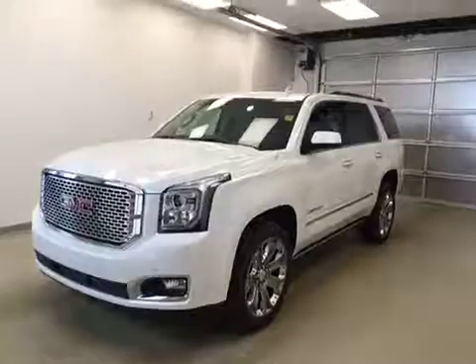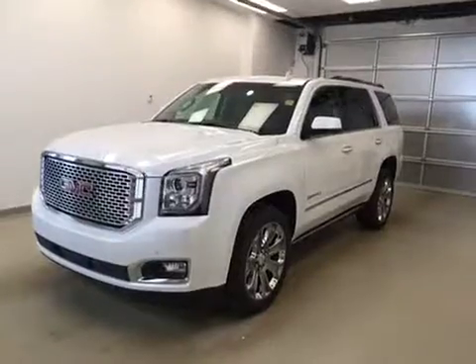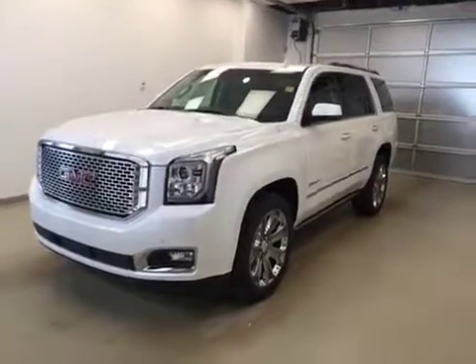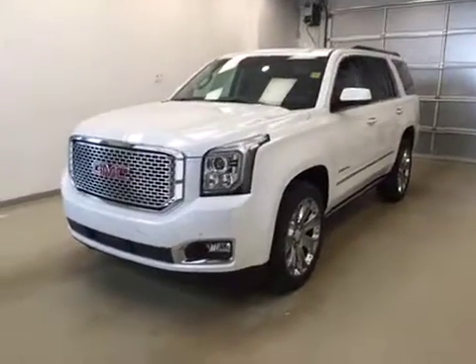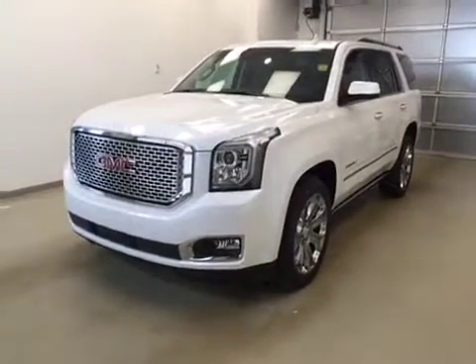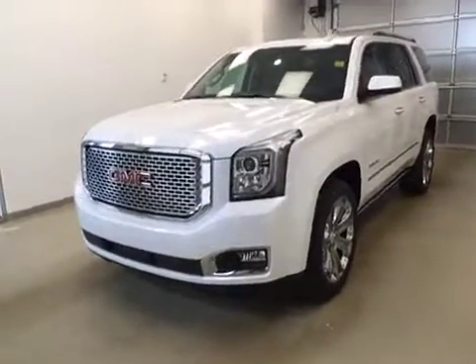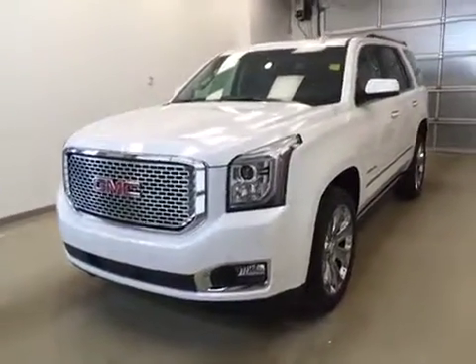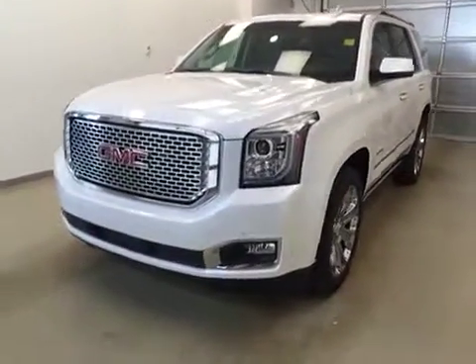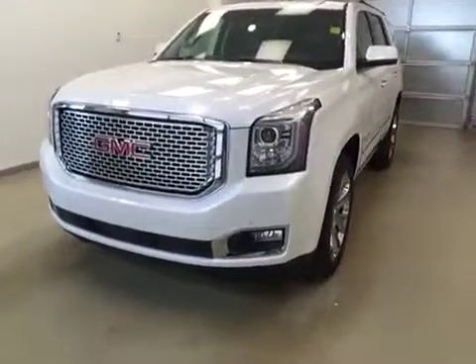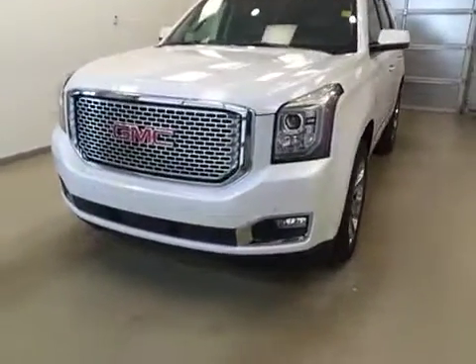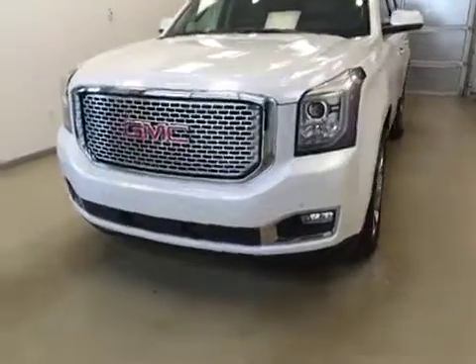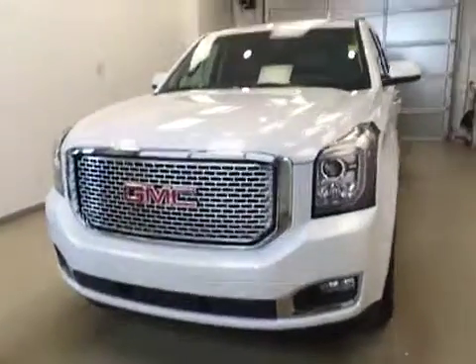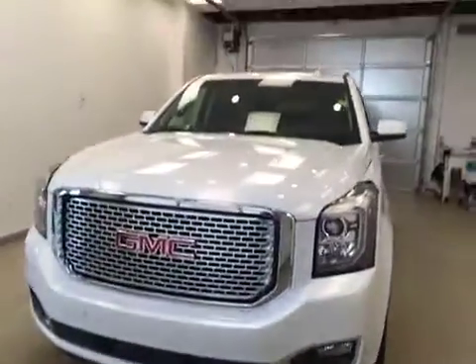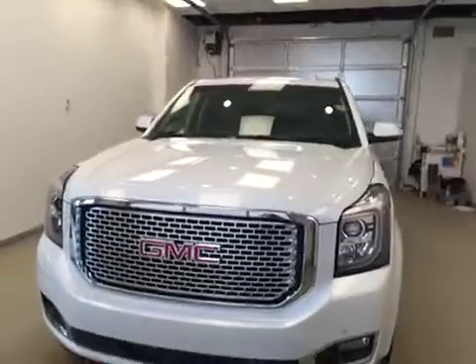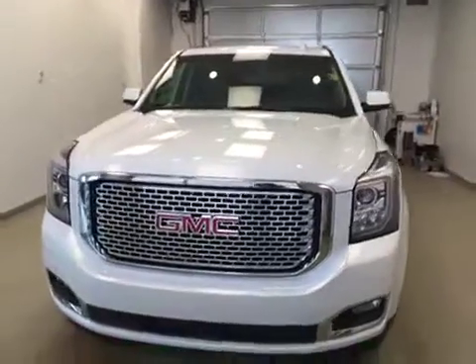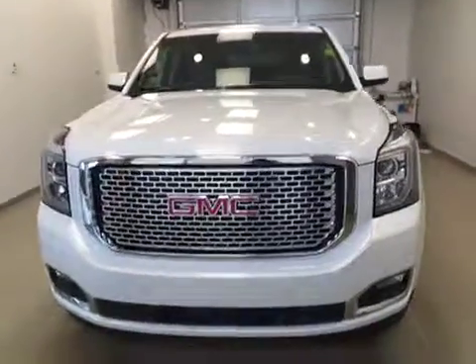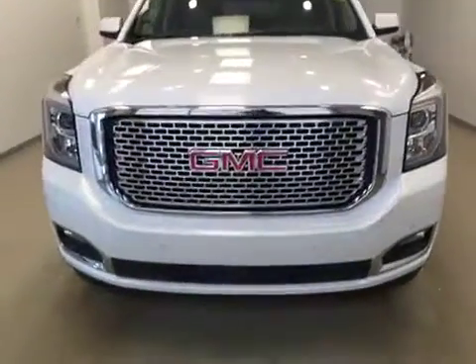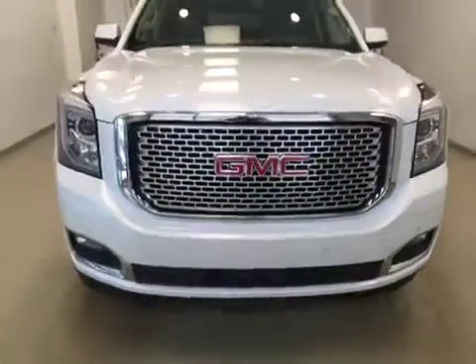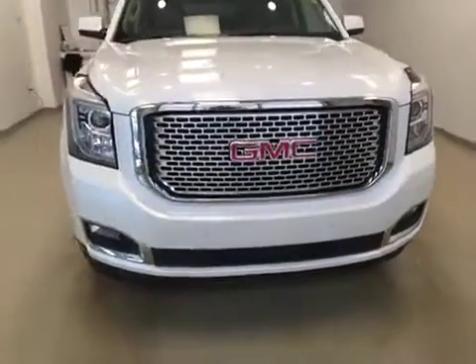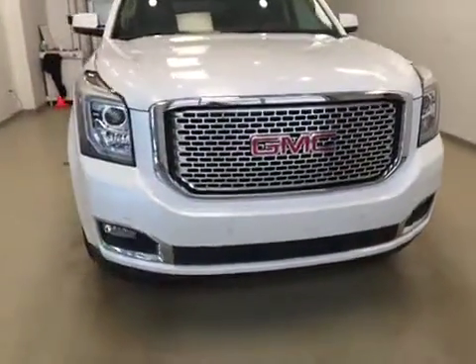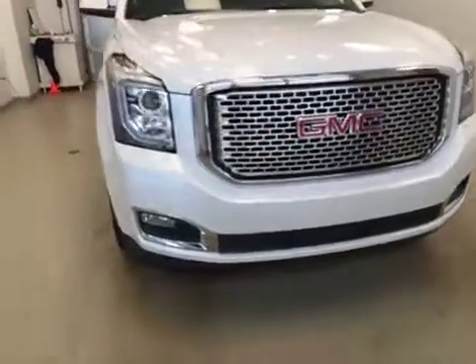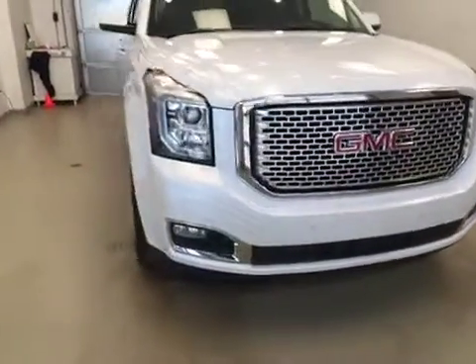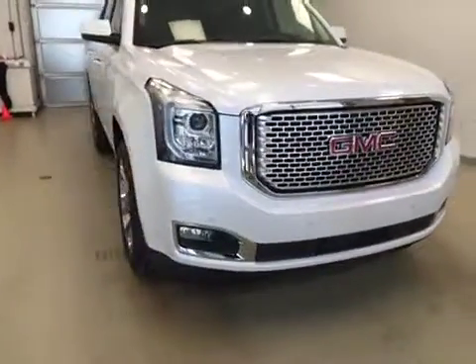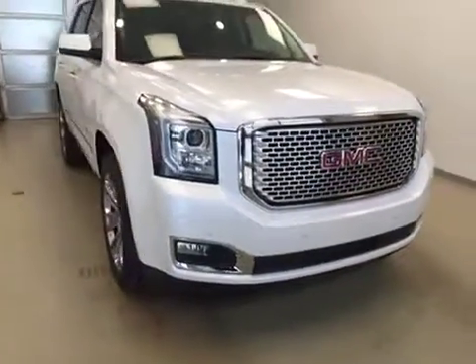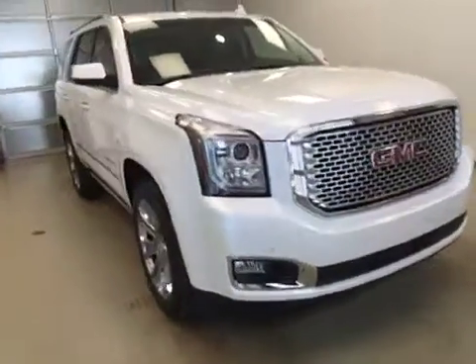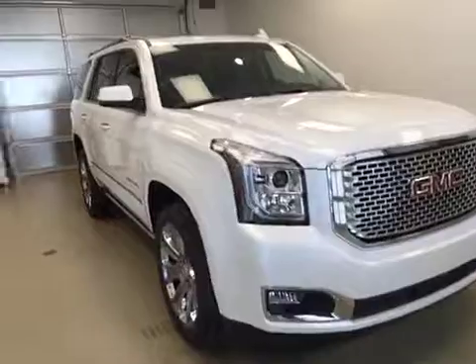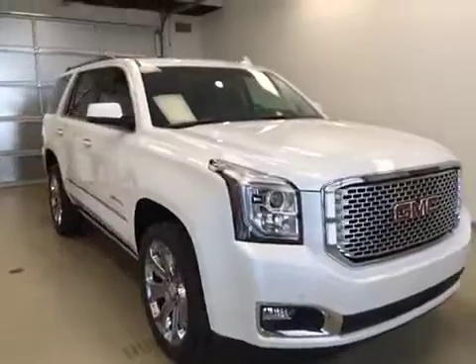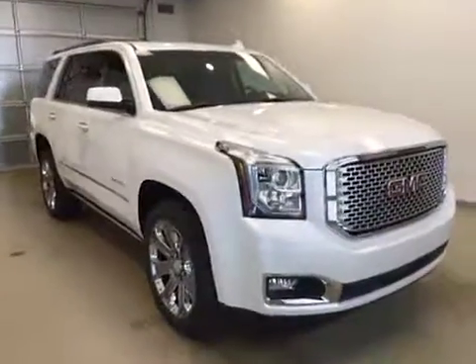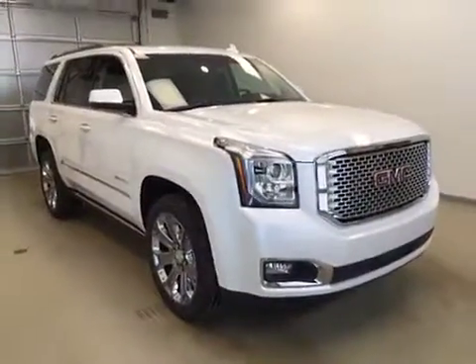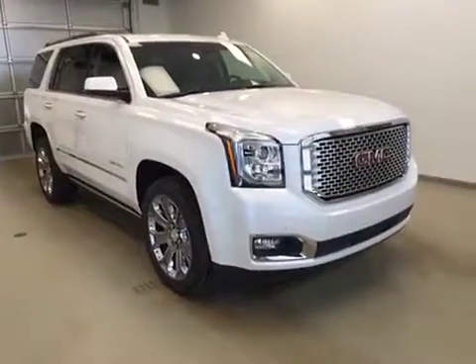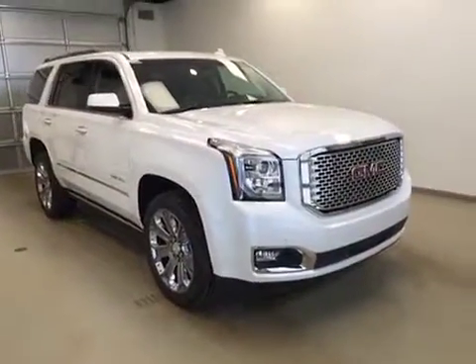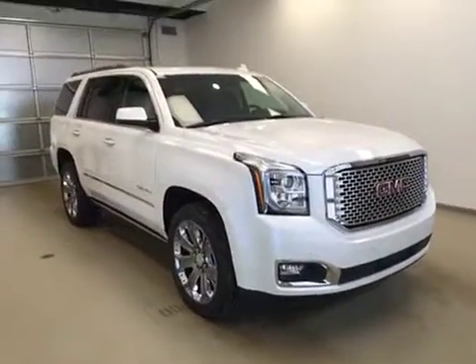Today you're viewing stock number 168811. This is a 2016 GMC Yukon Denali, and our color is Frost White.